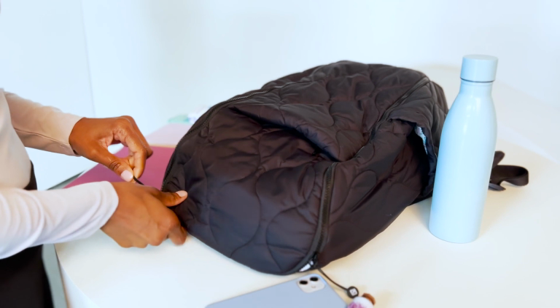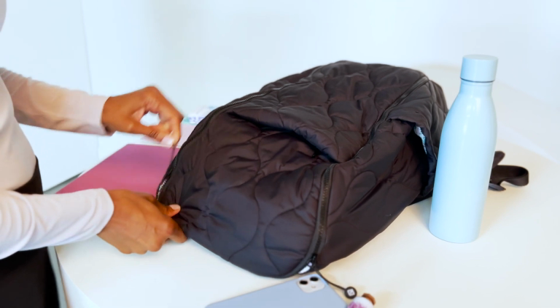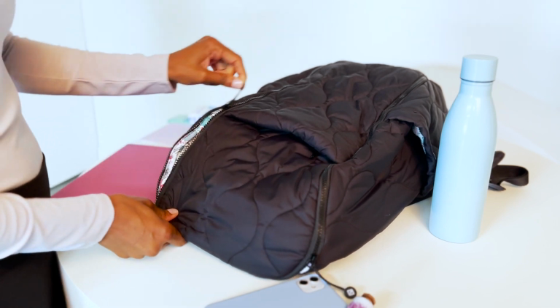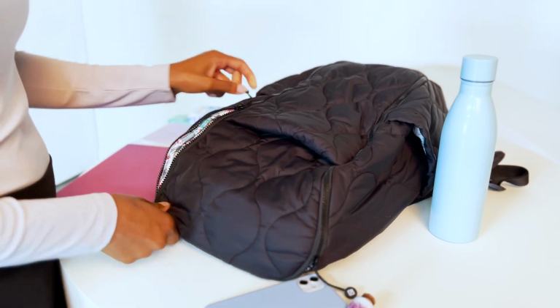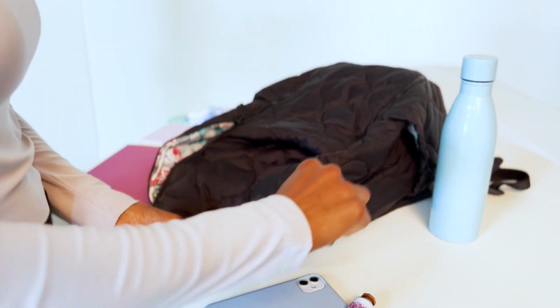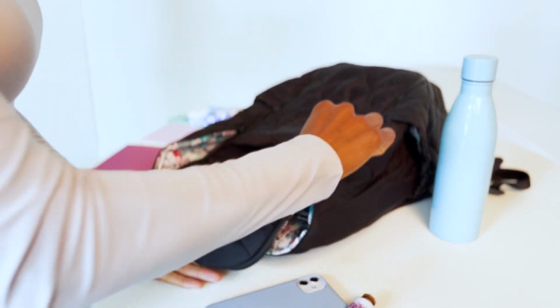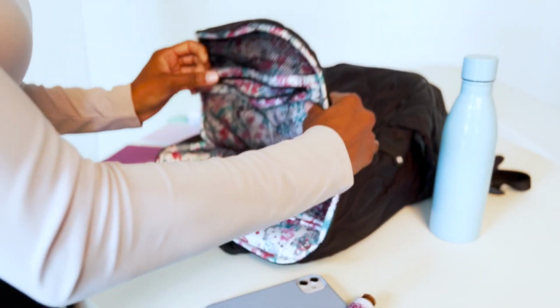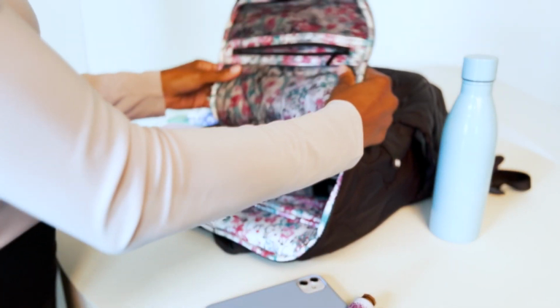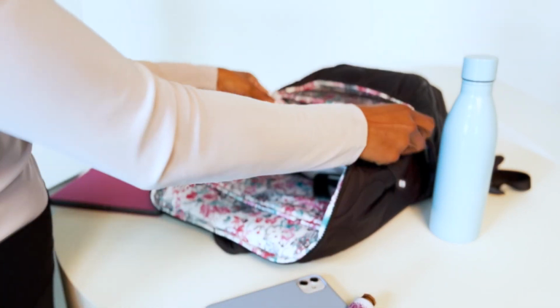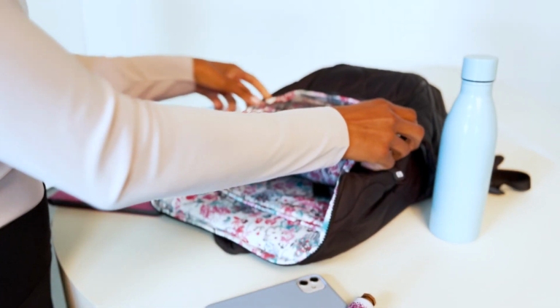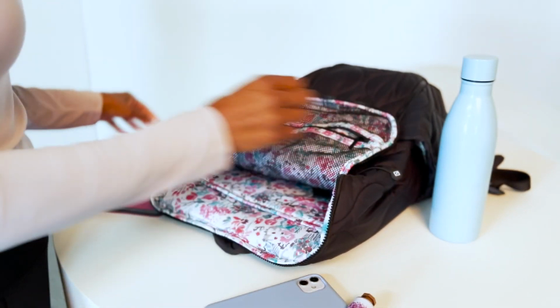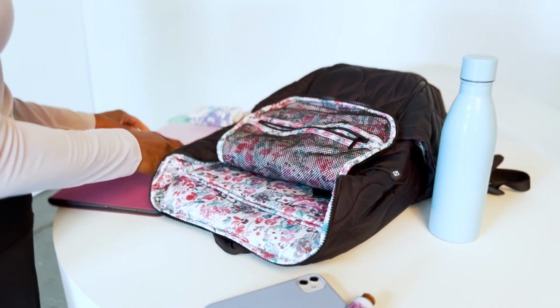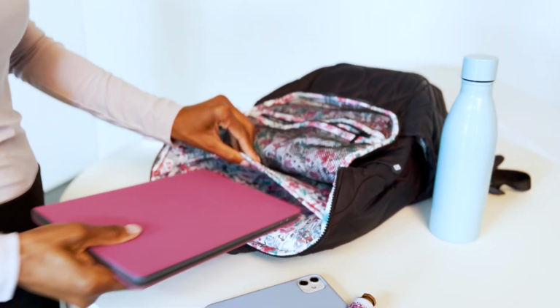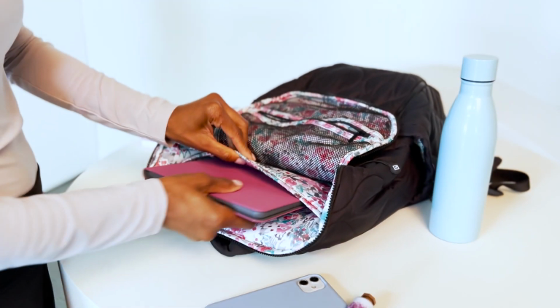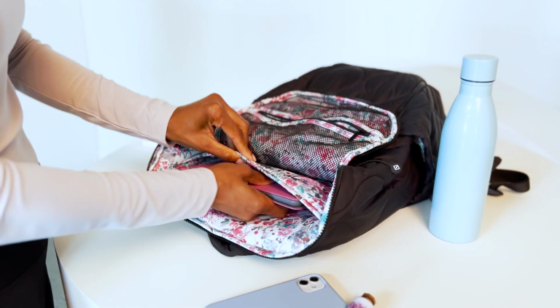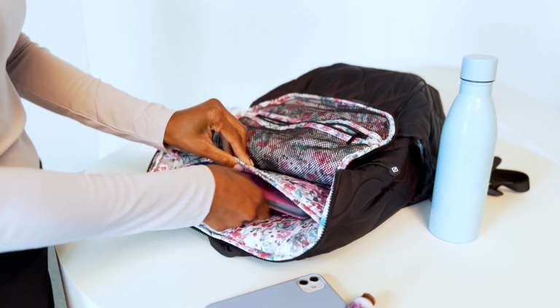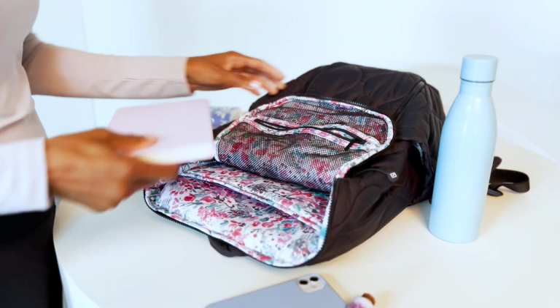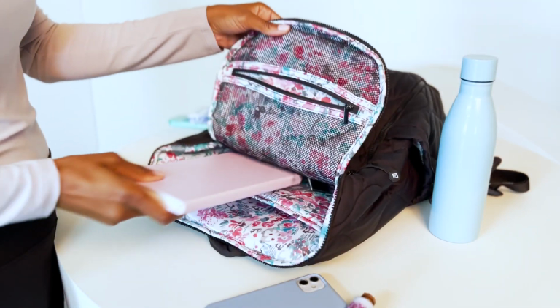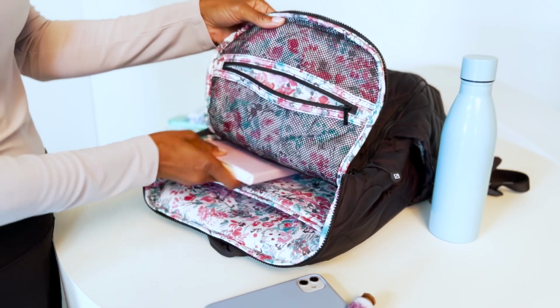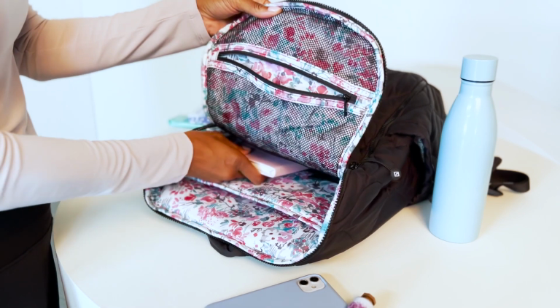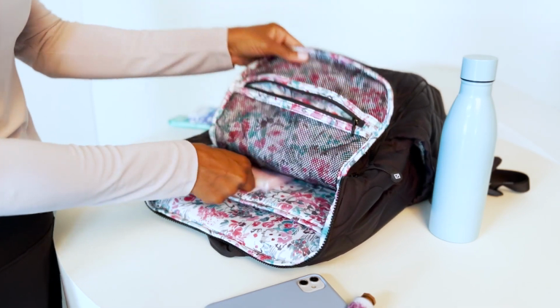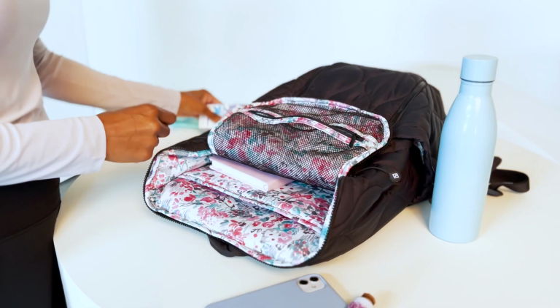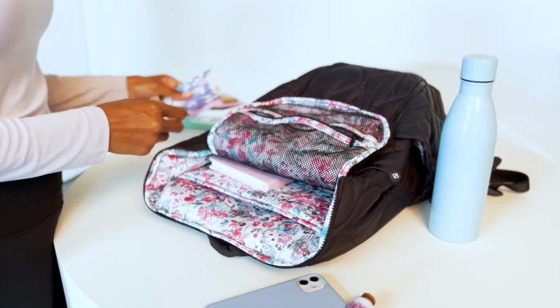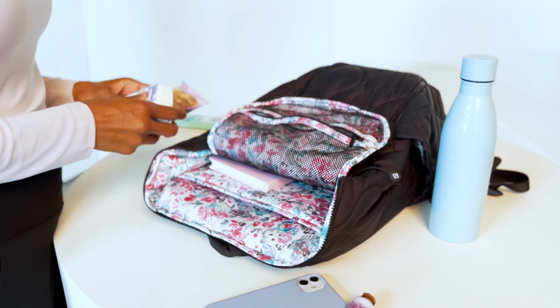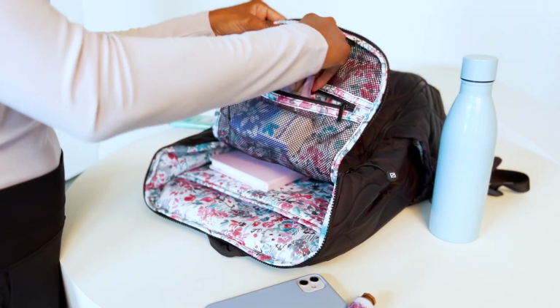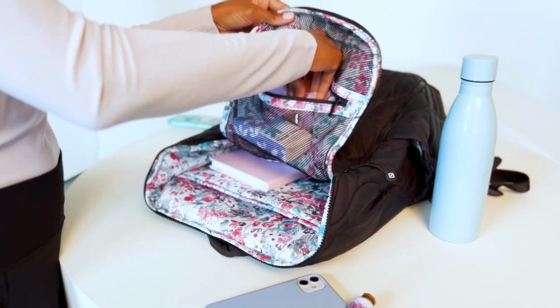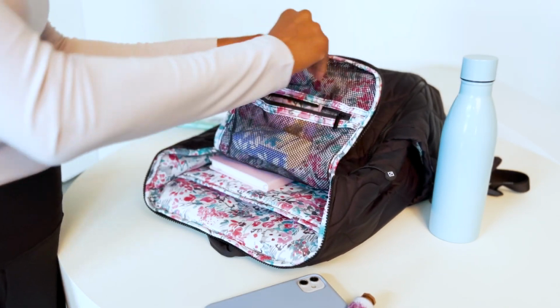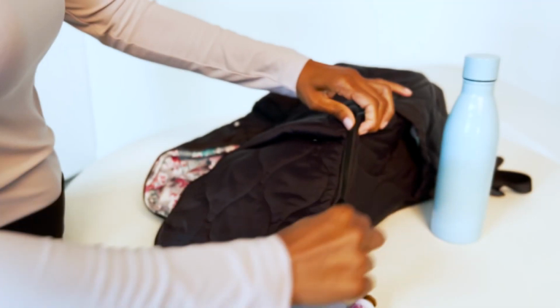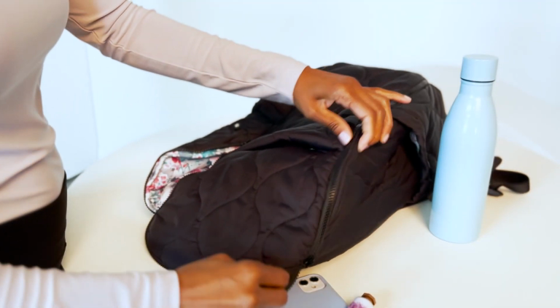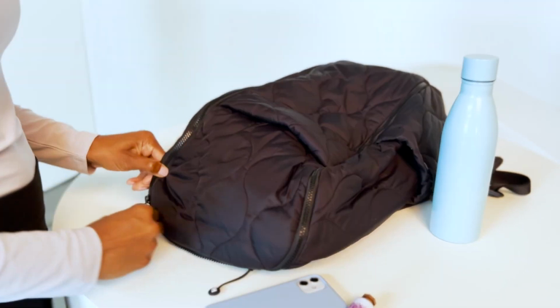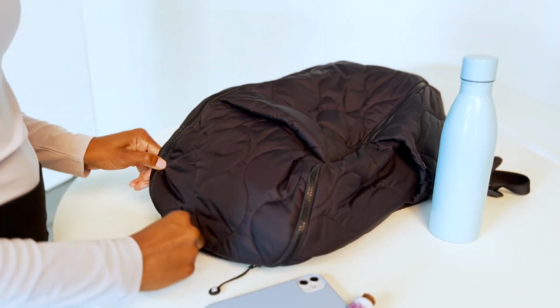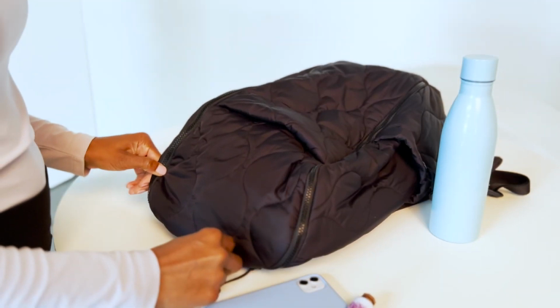The travel backpack is a brand new style in our featherweight fabrication. It has an oversized u-zipper that reveals a padded compartment for your laptop or tablet and a huge interior zipped mesh pocket.